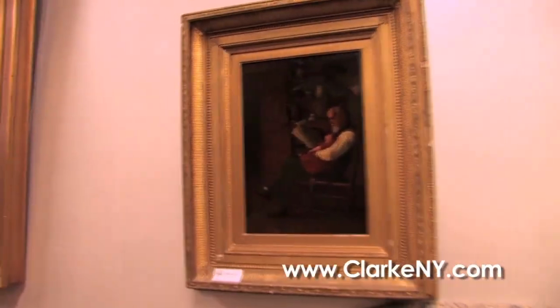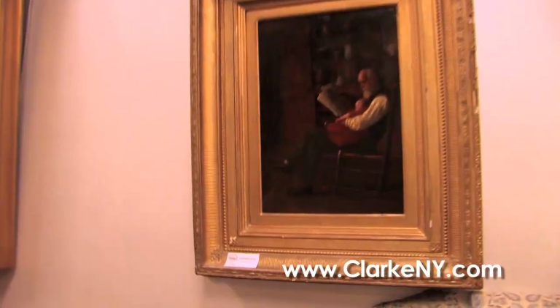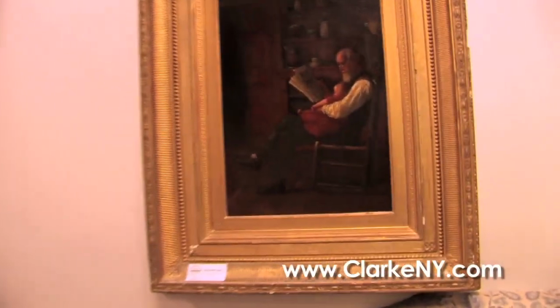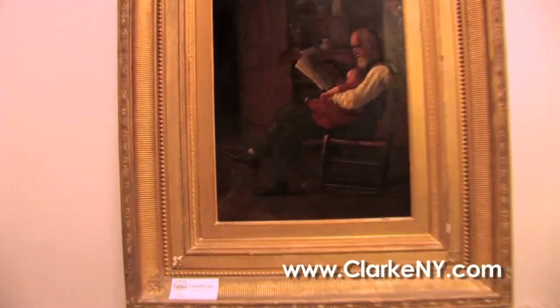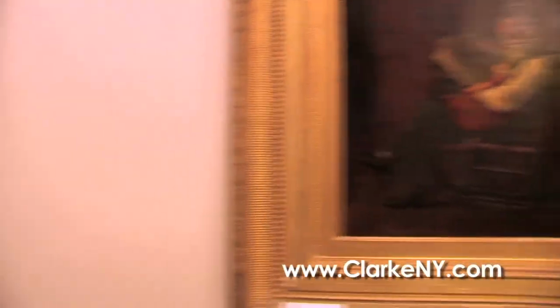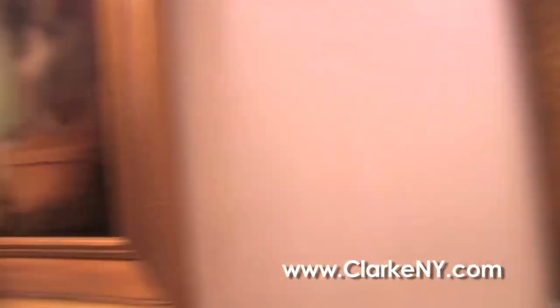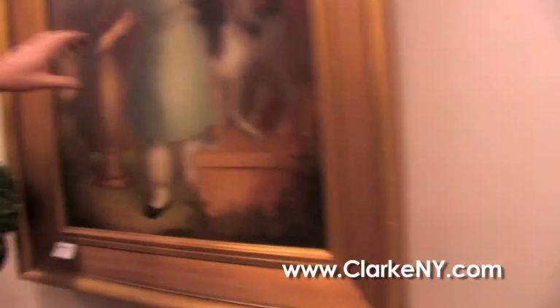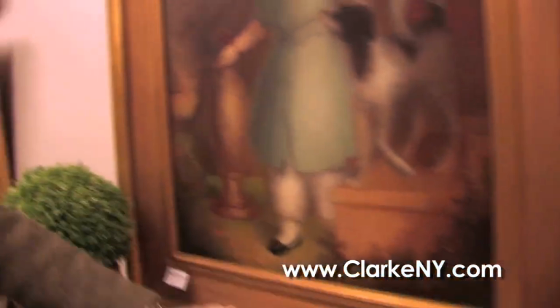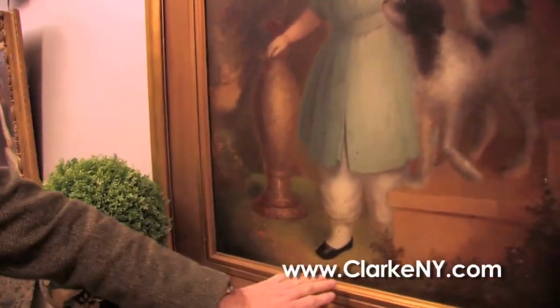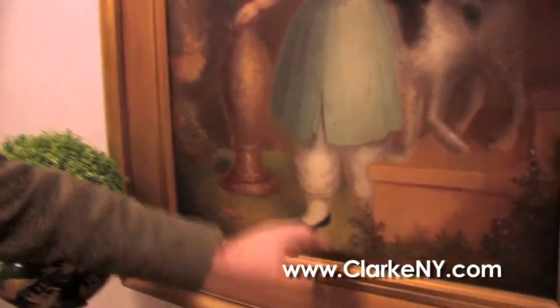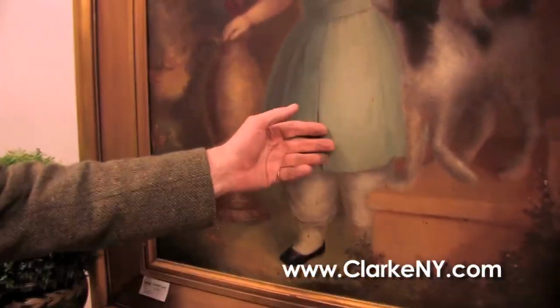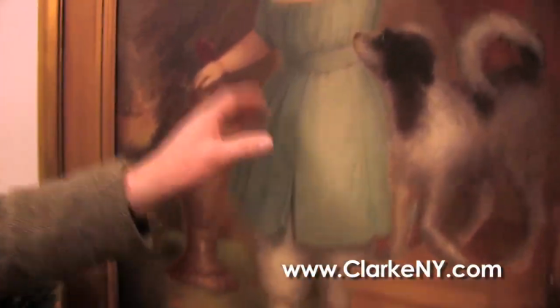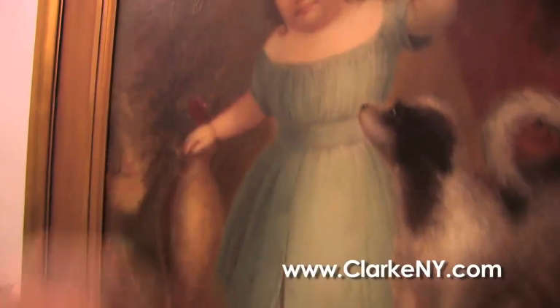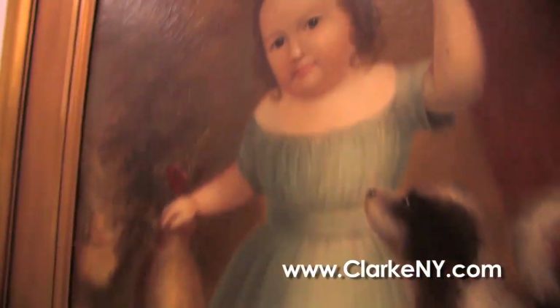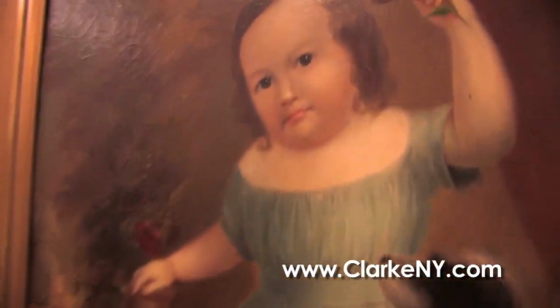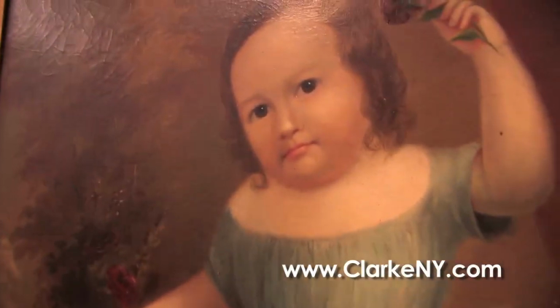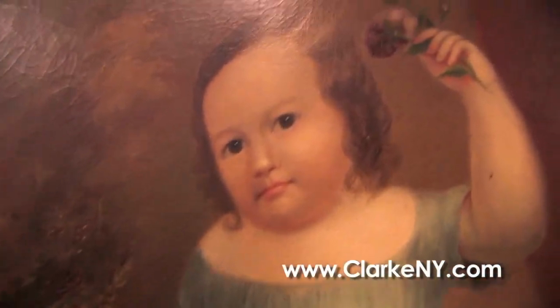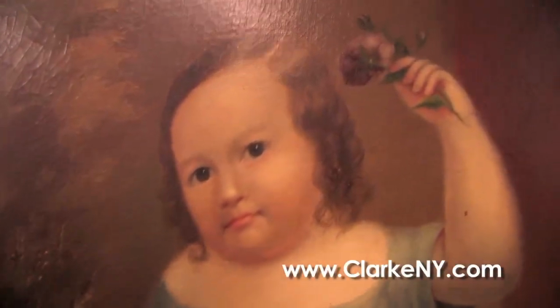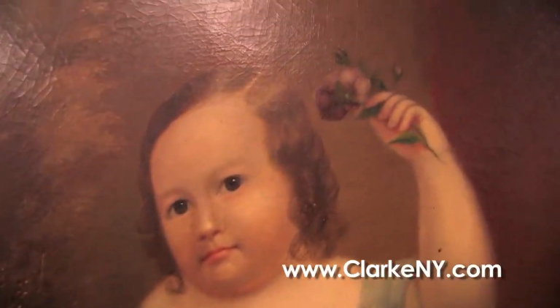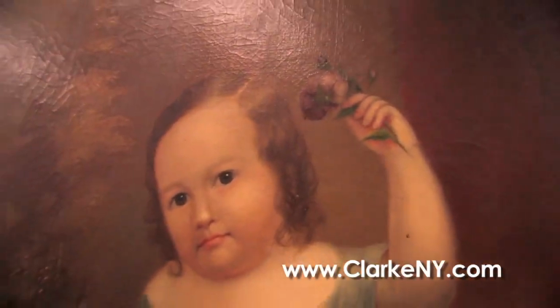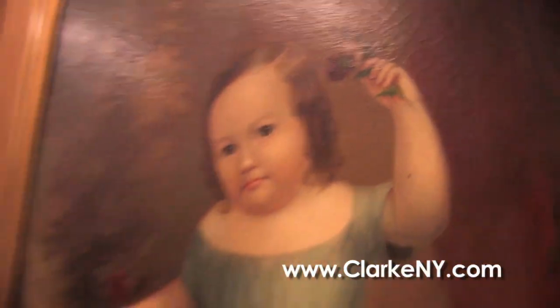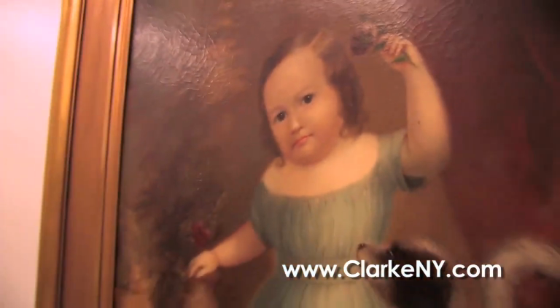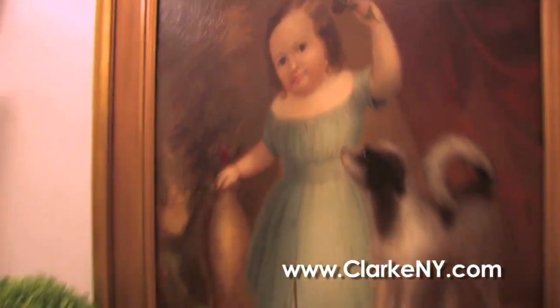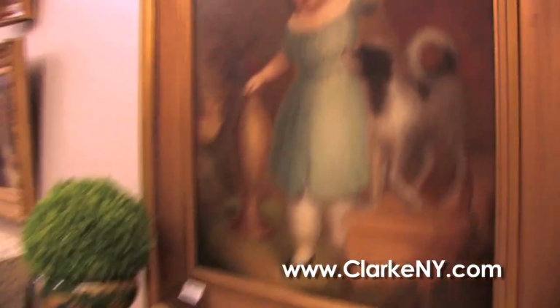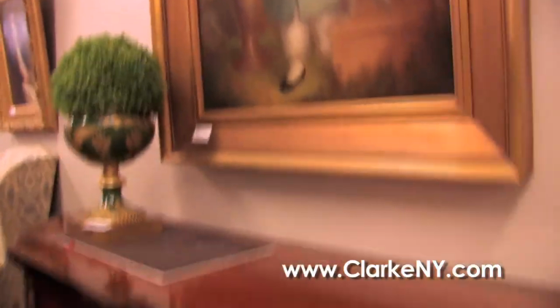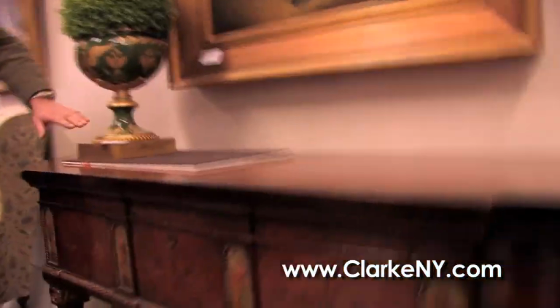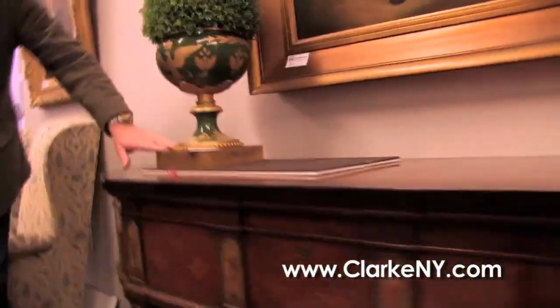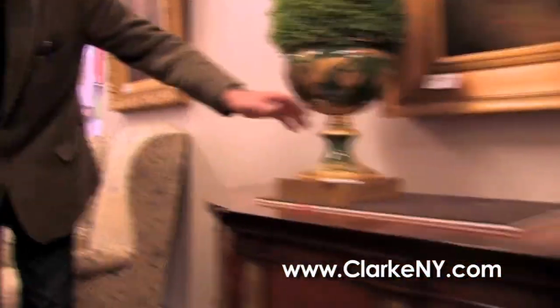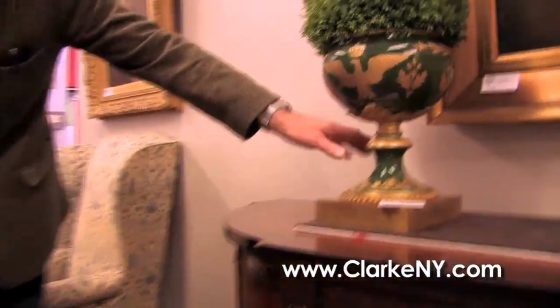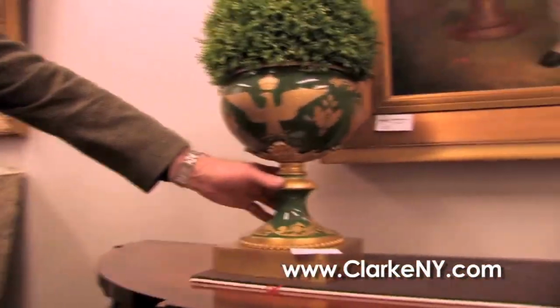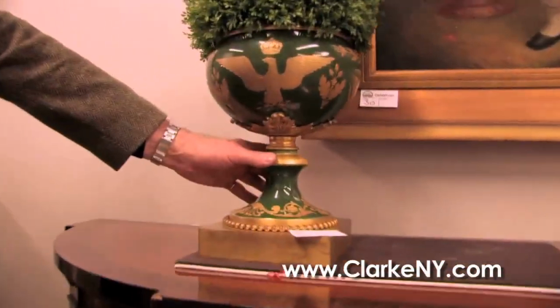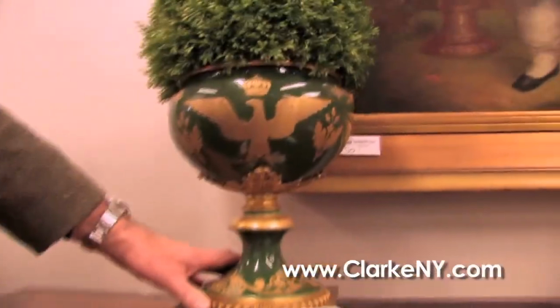It's fresh to the market from a Mount Vernon estate. From the same estate, we have this beautiful and large primitive oil on canvas. Nice girl there with the dog and the flower.